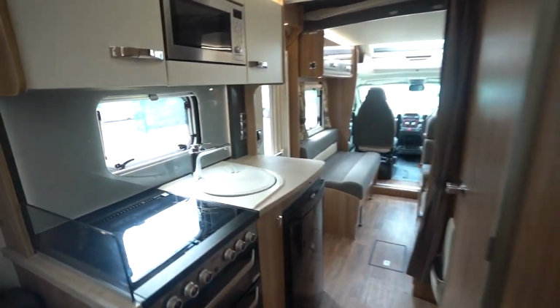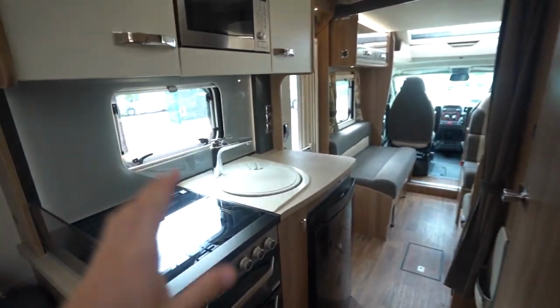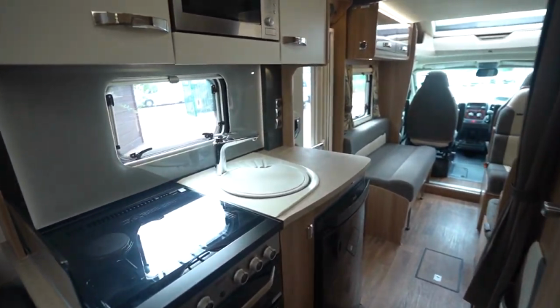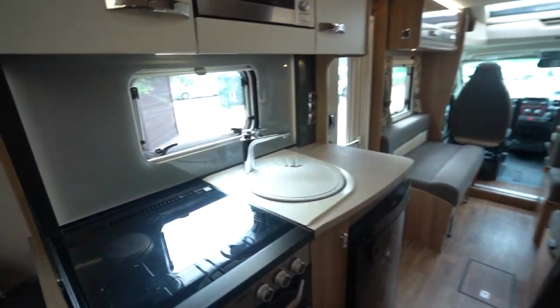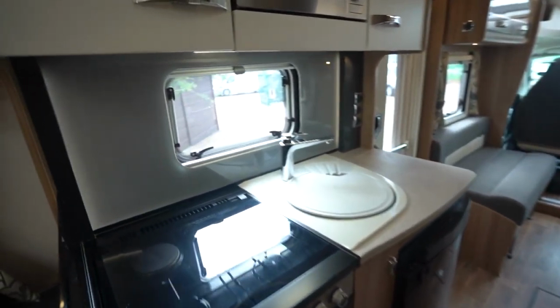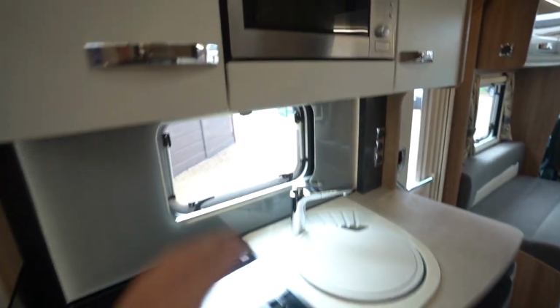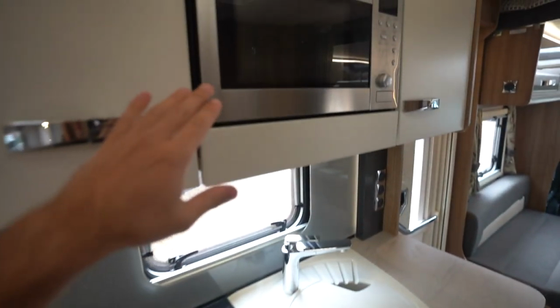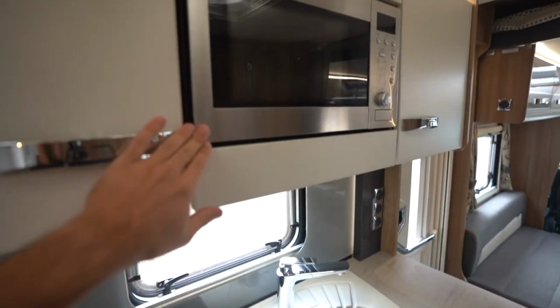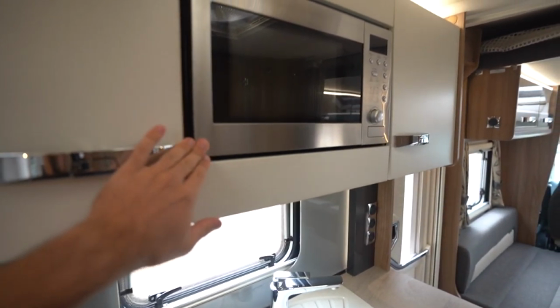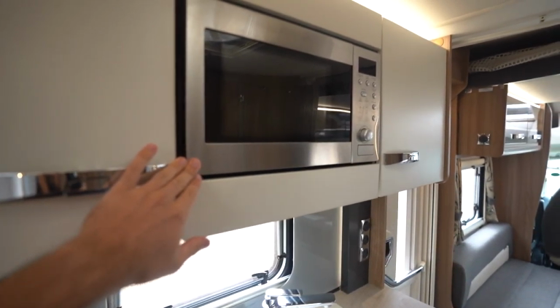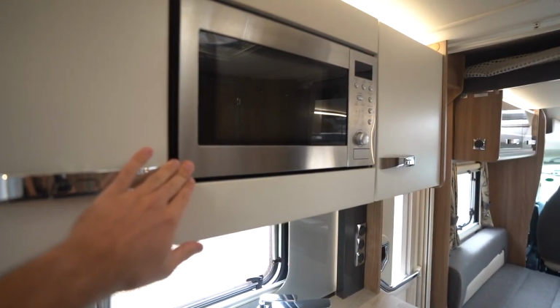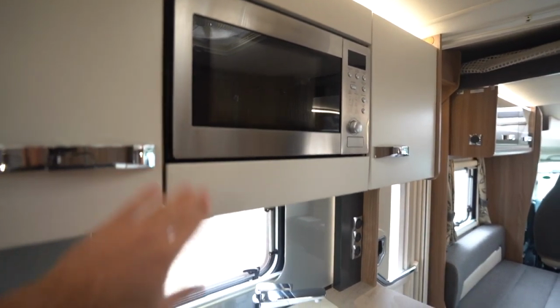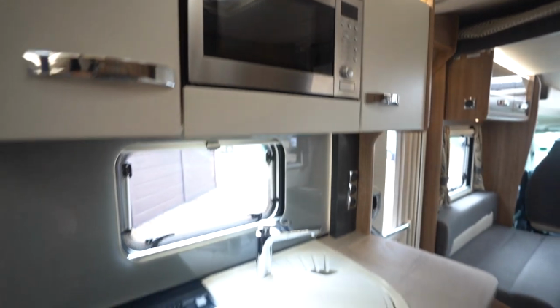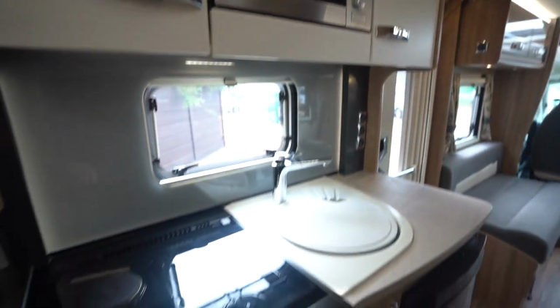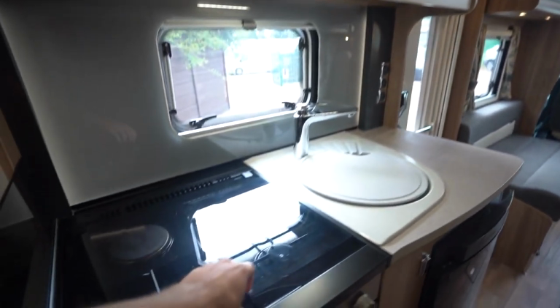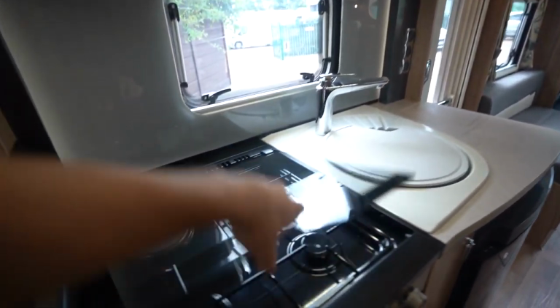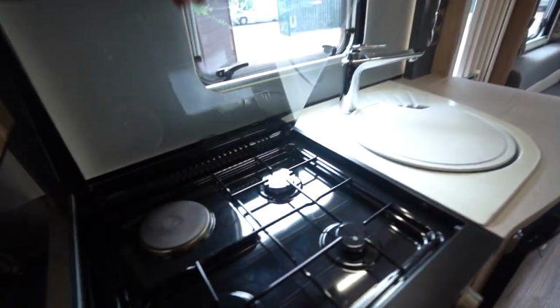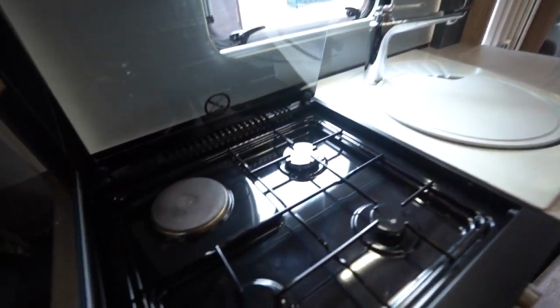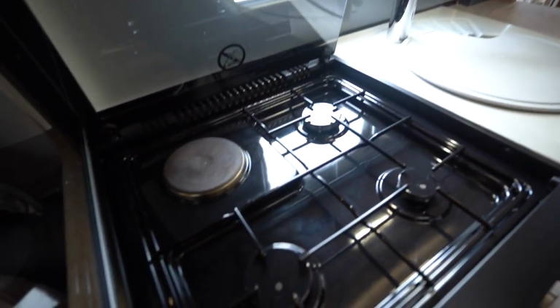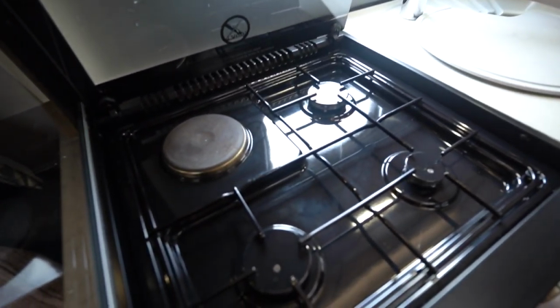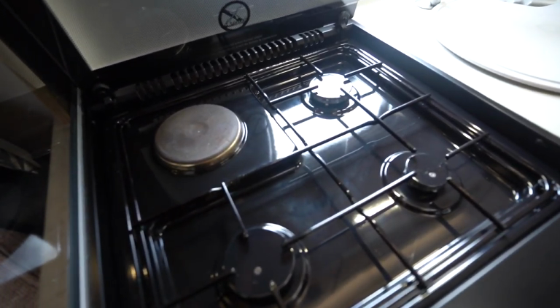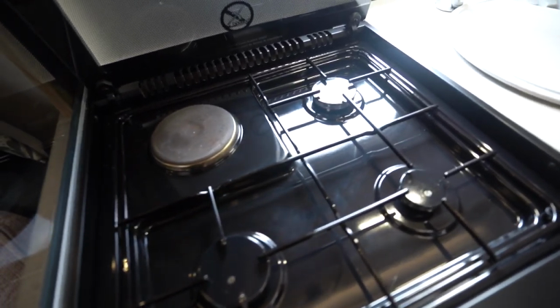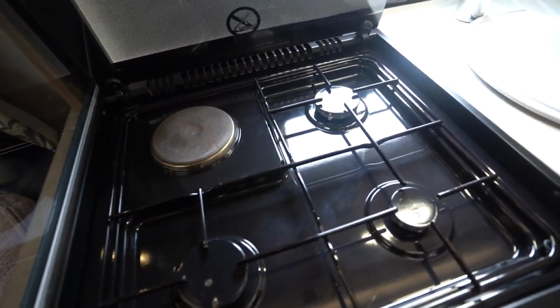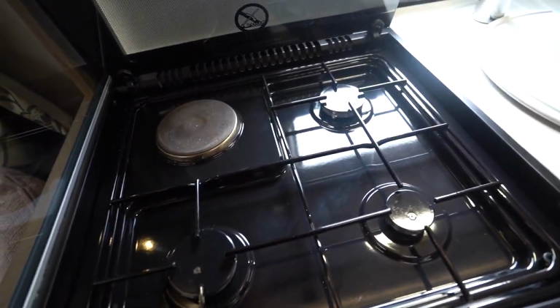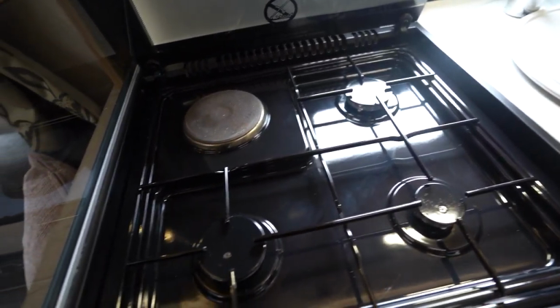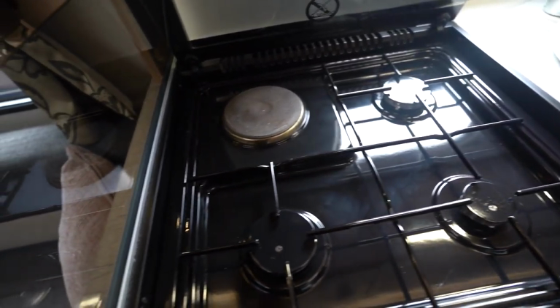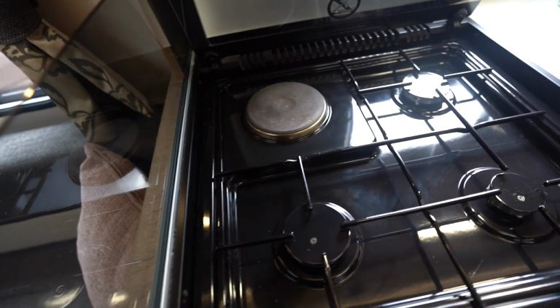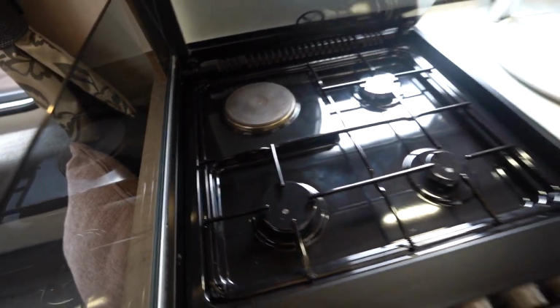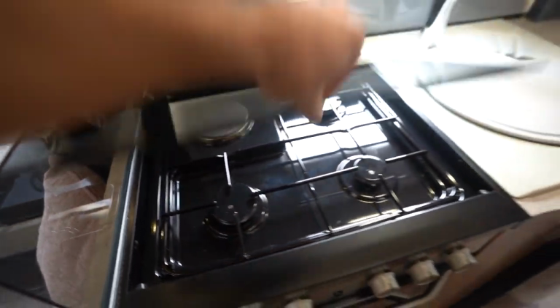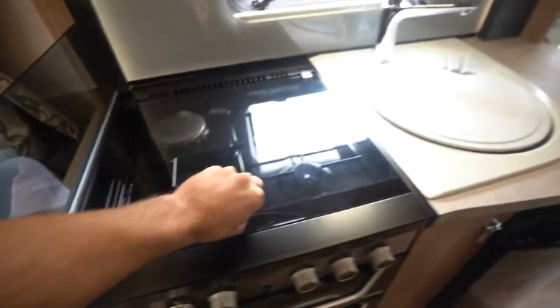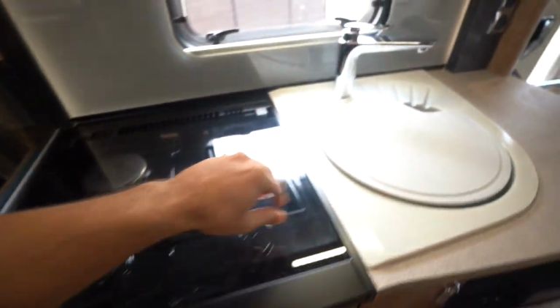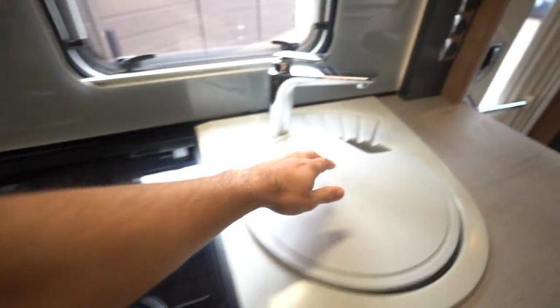Into the kitchen, you've got a microwave up top, a three burner gas hob here with an electric cooking plate.